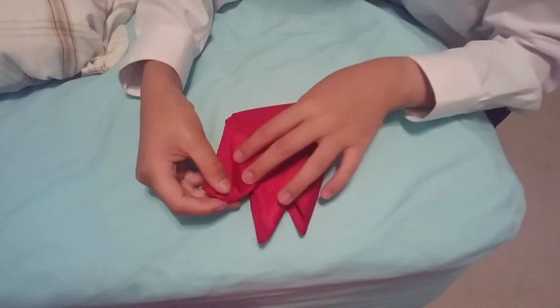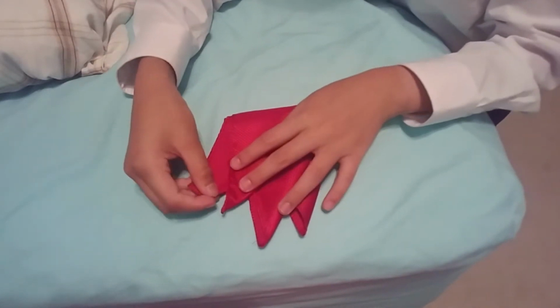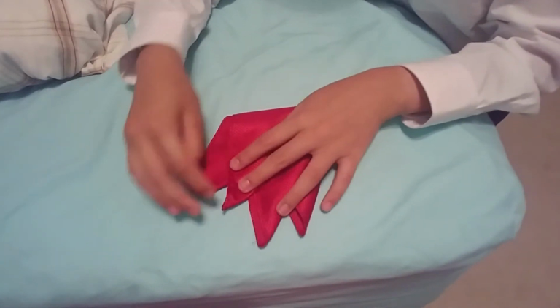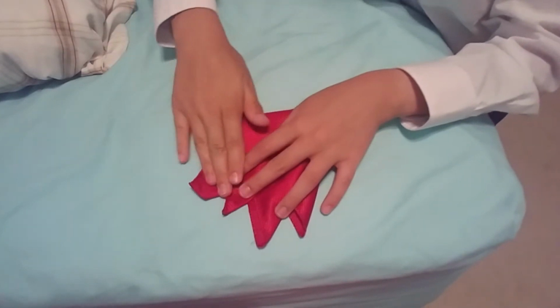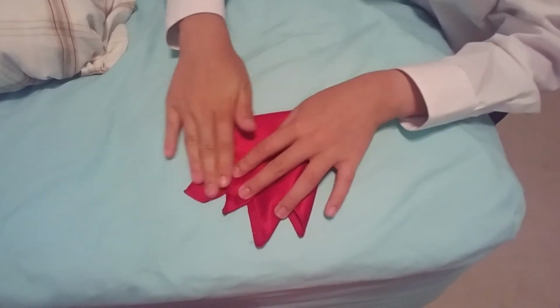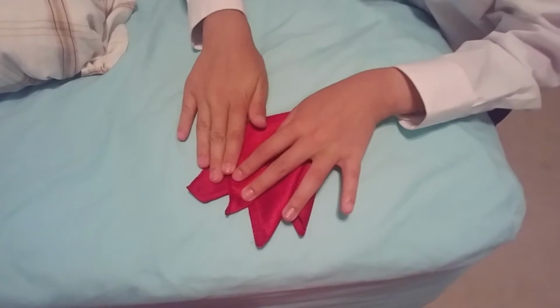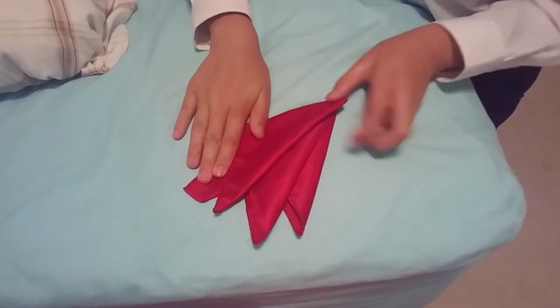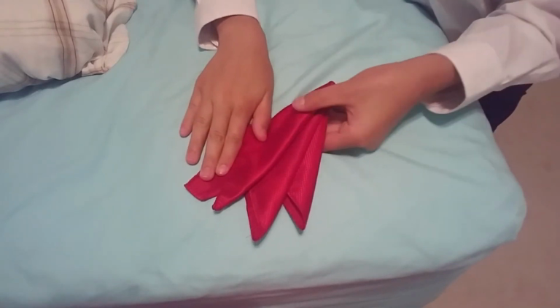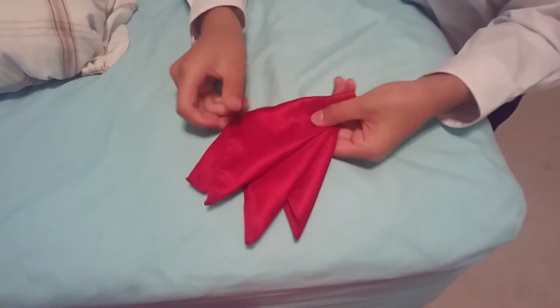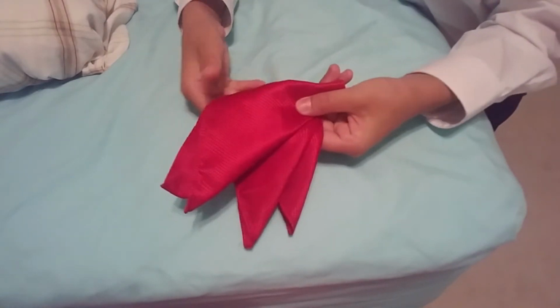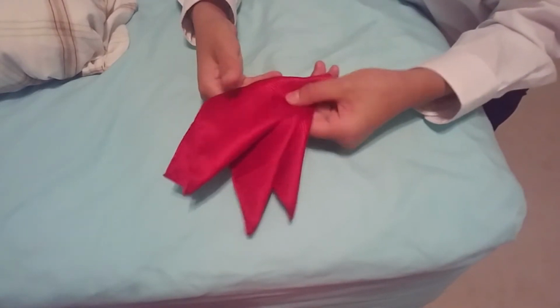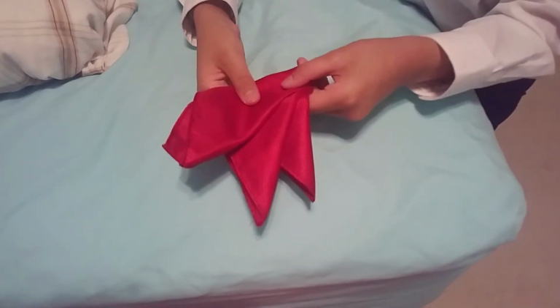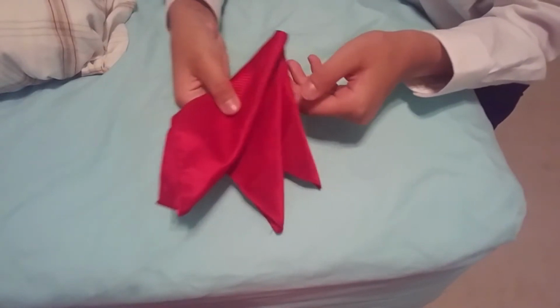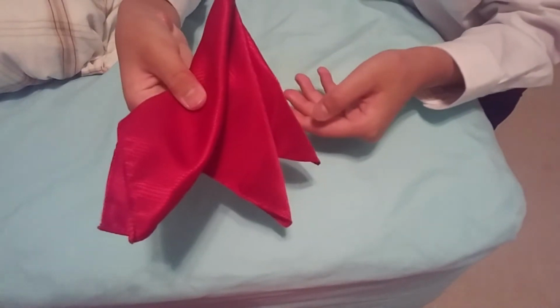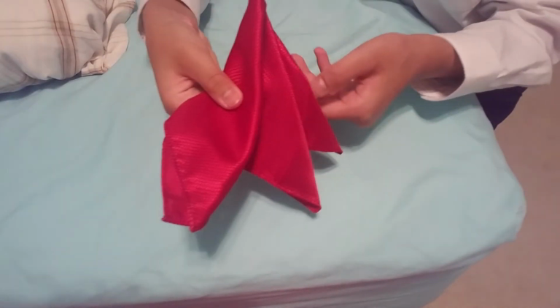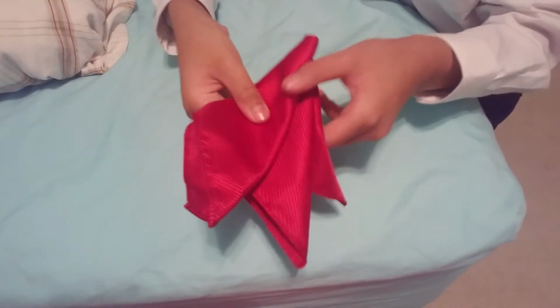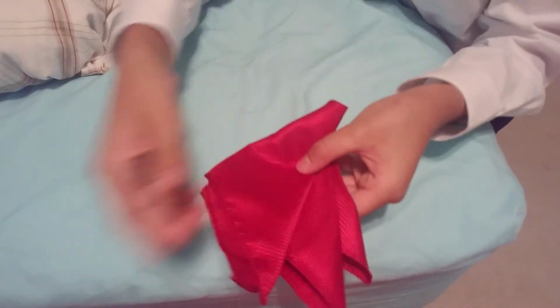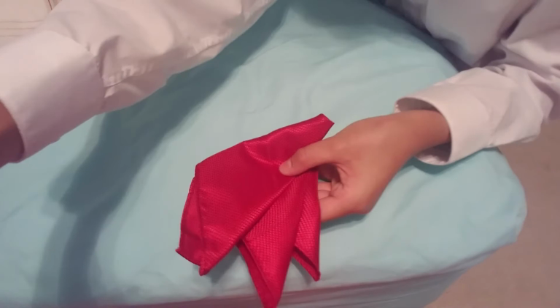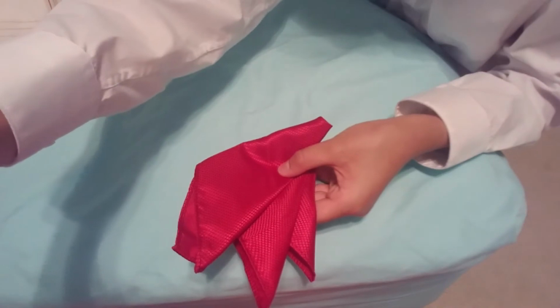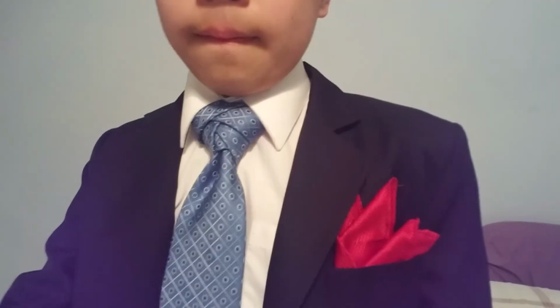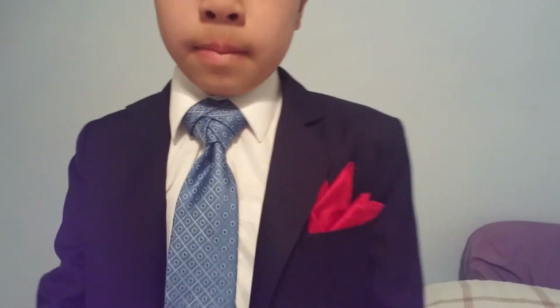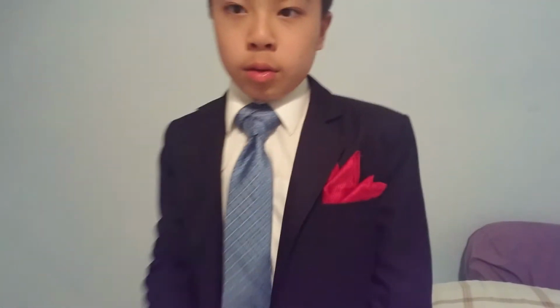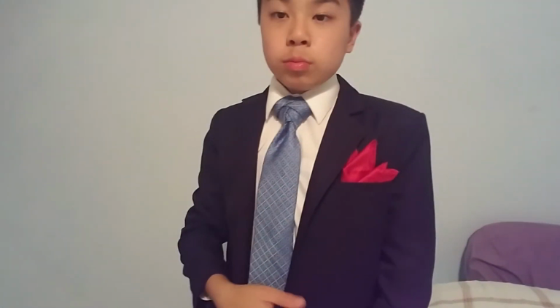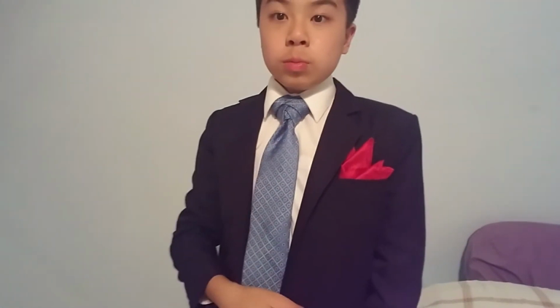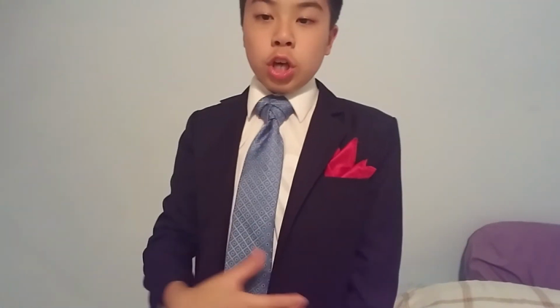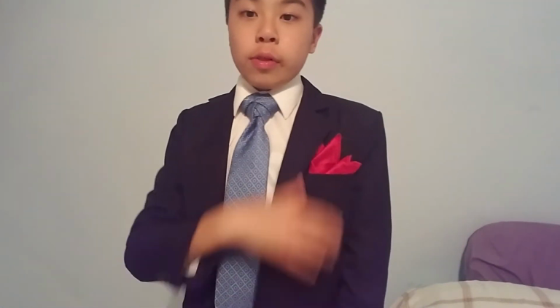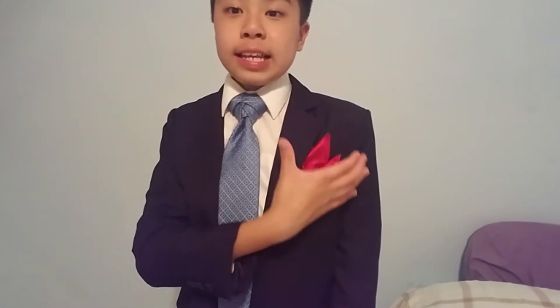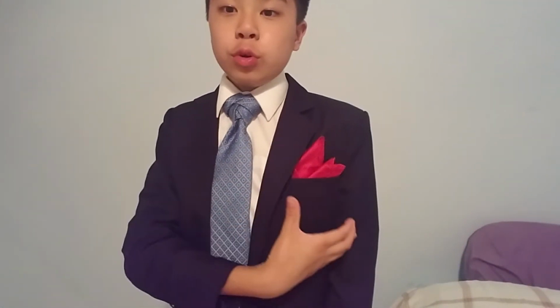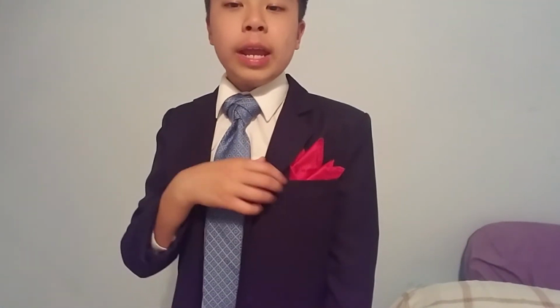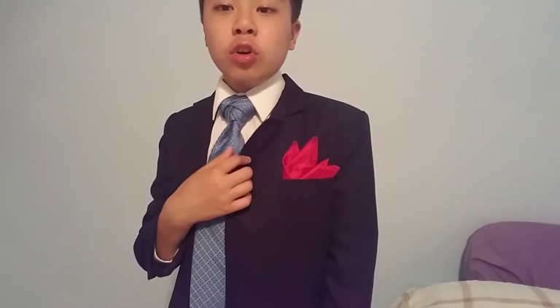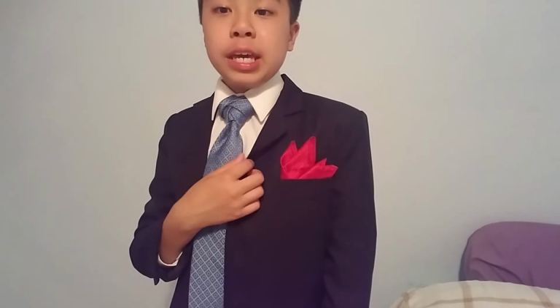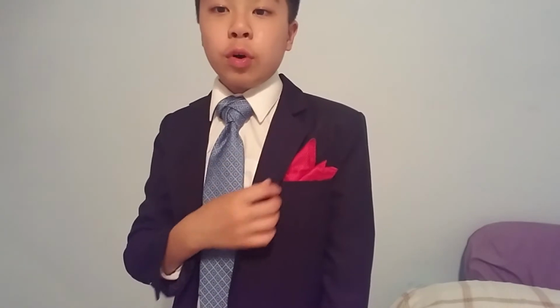And then we're going to spread that out as well. So this is the result you will obtain. That is how you do an angled peaks fold.